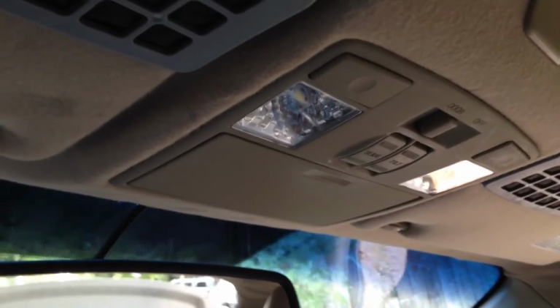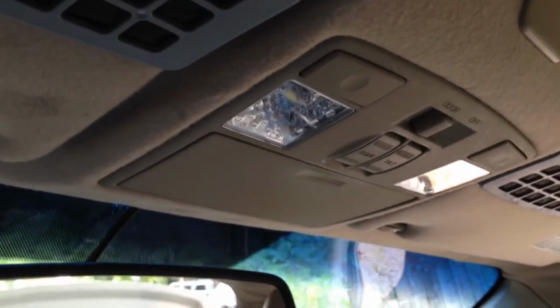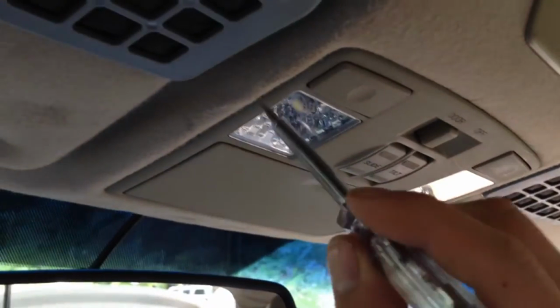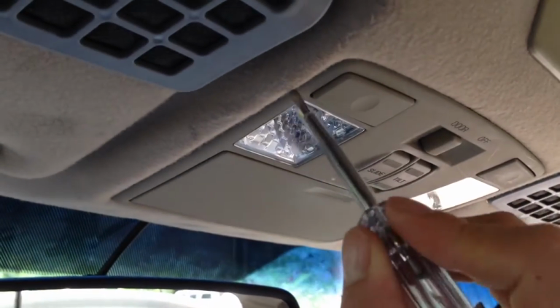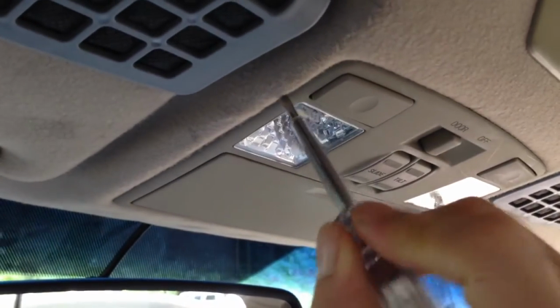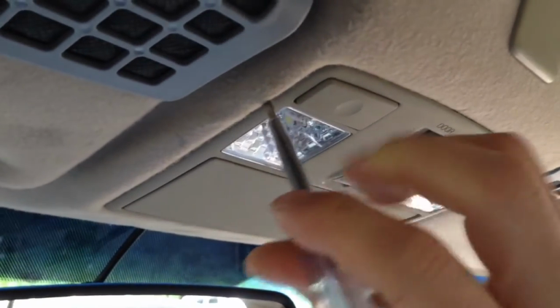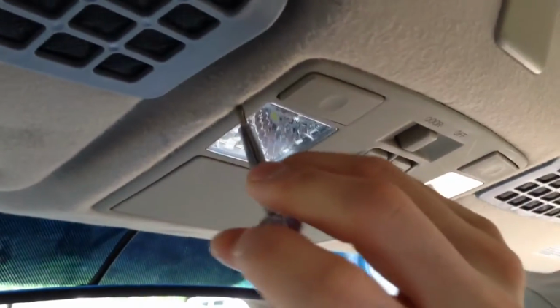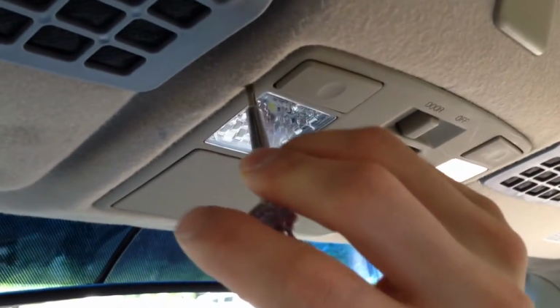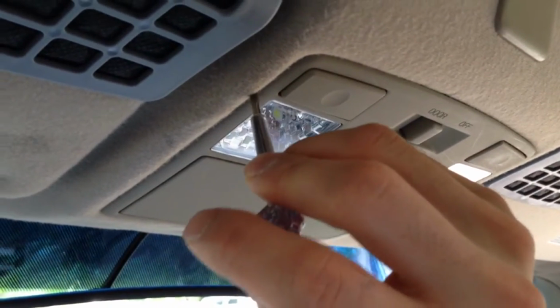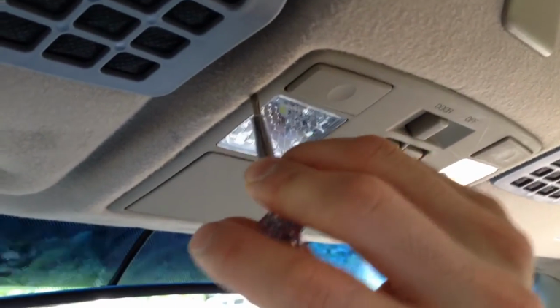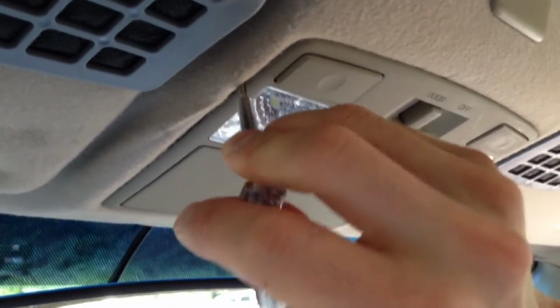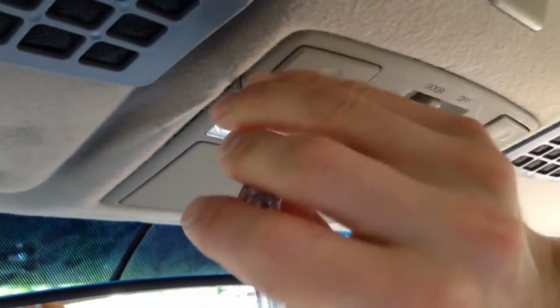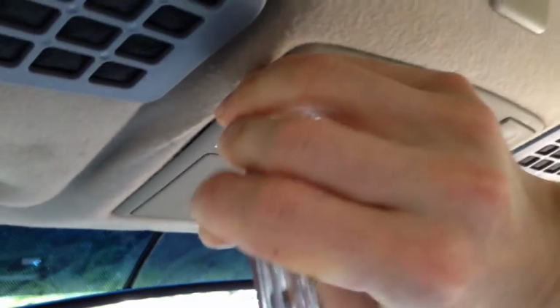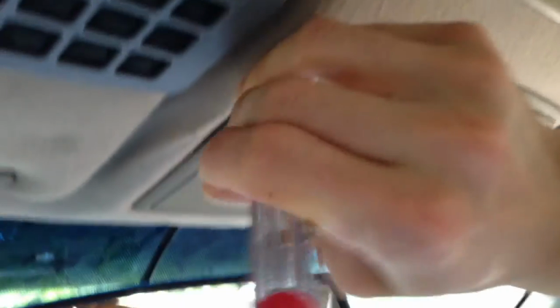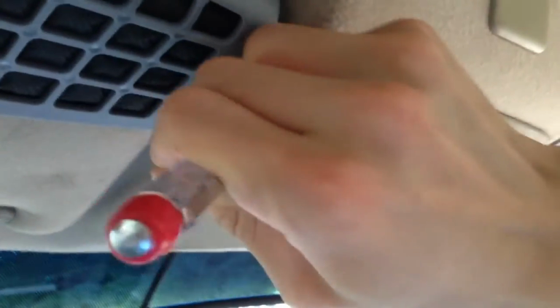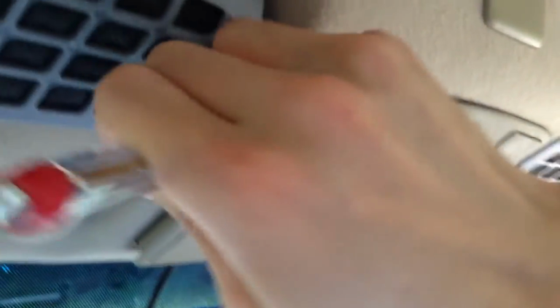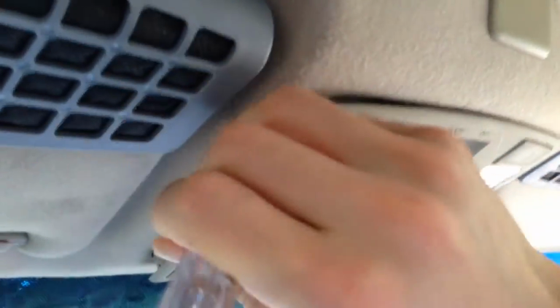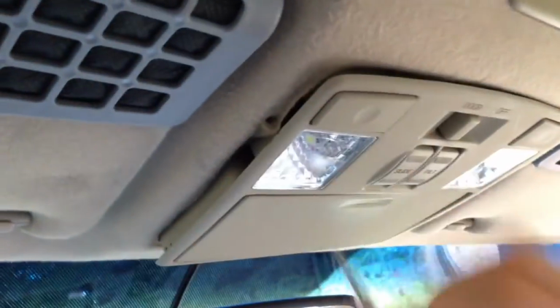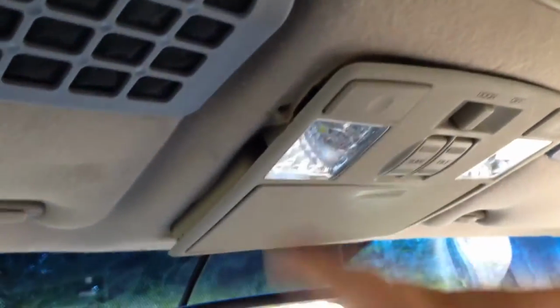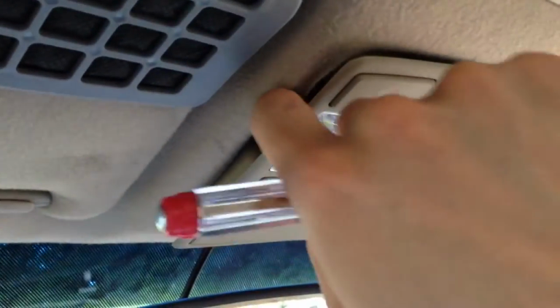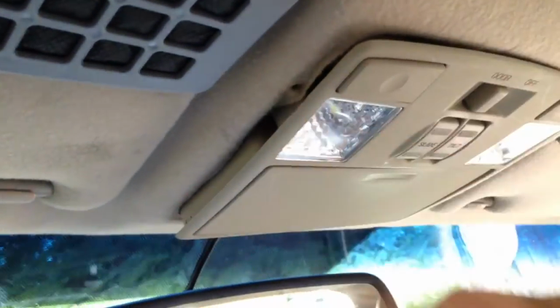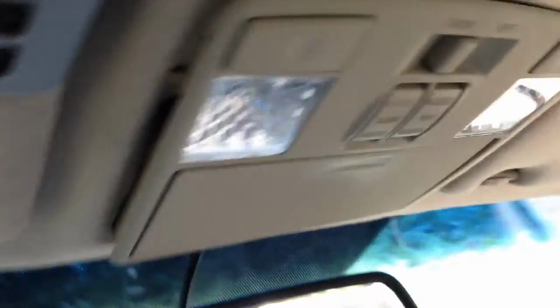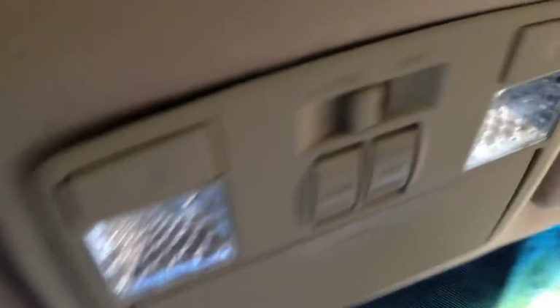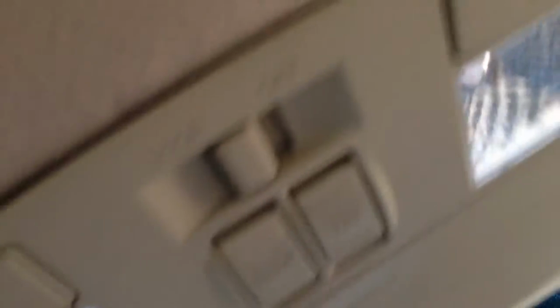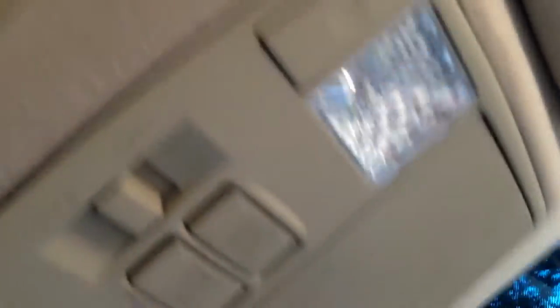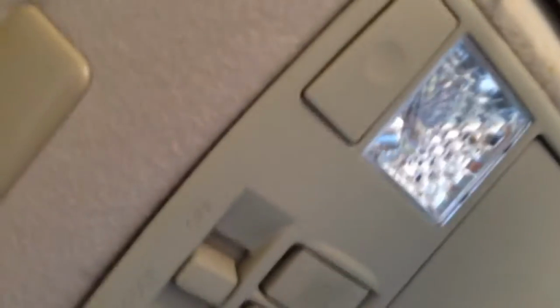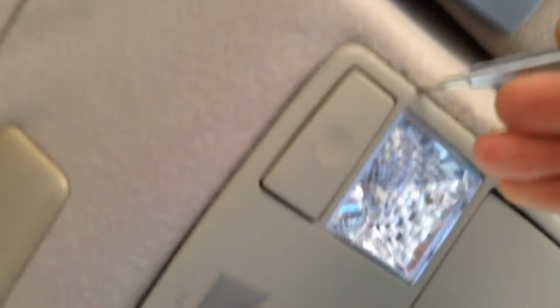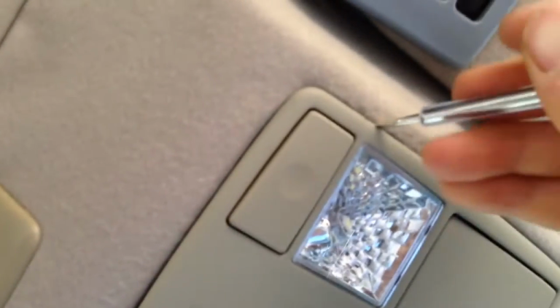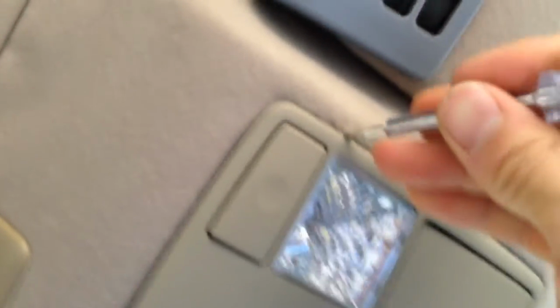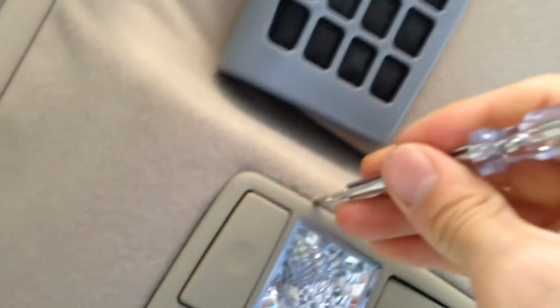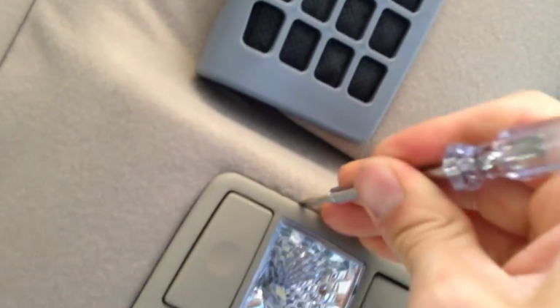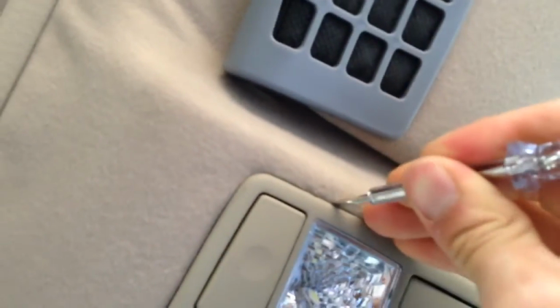For the next step you are going to want a flat head screwdriver. Put it in the position shown. I kind of messed up here but you want to take your time. Stick it in and press it against the dome light.